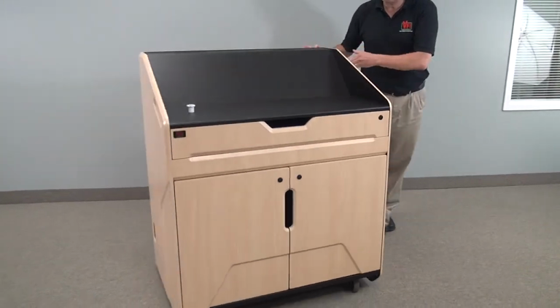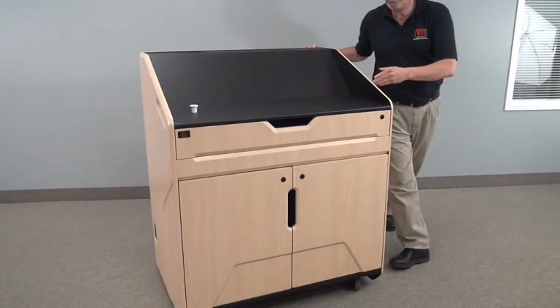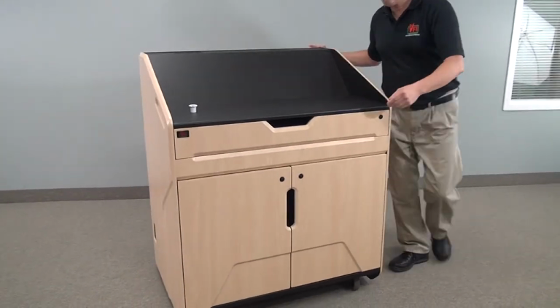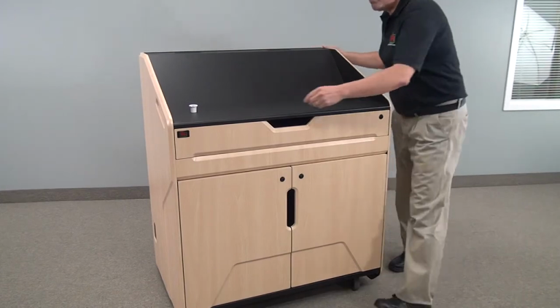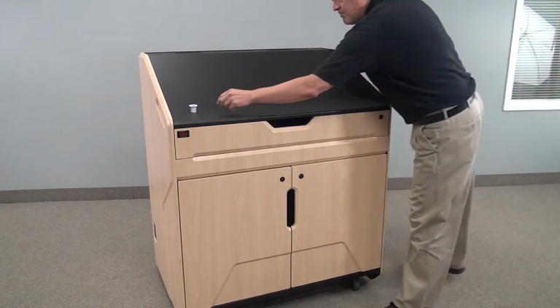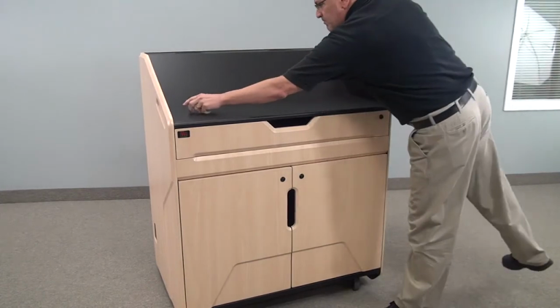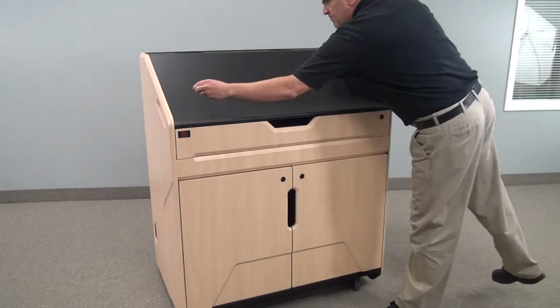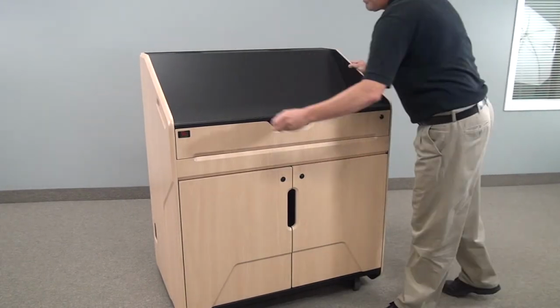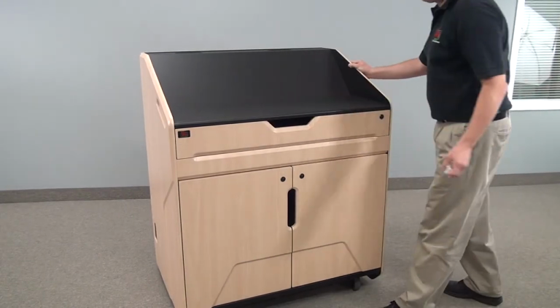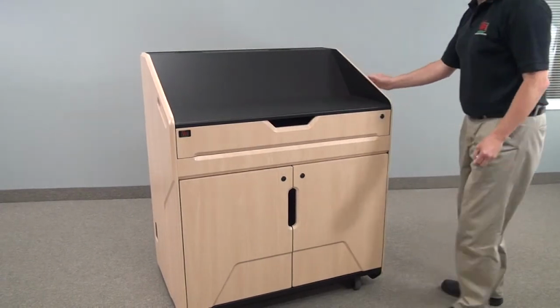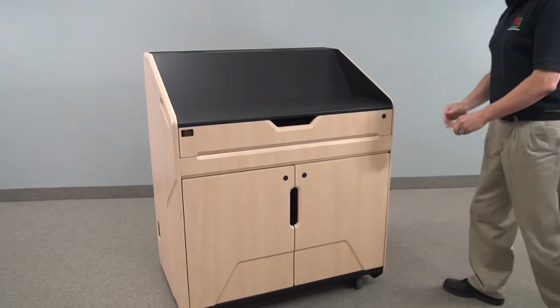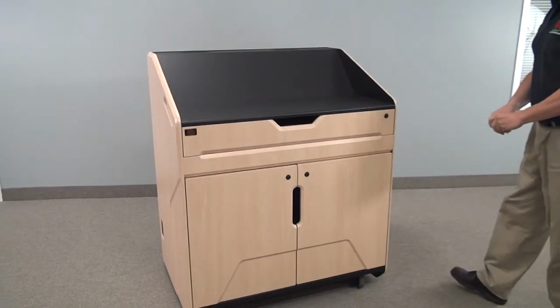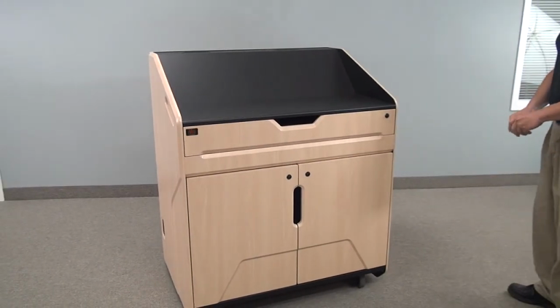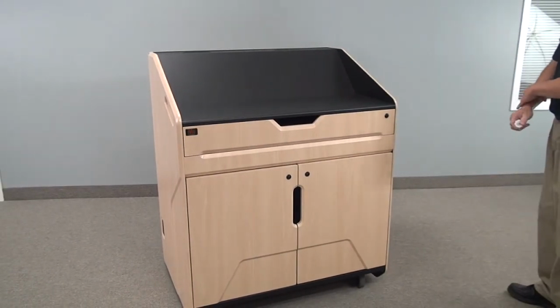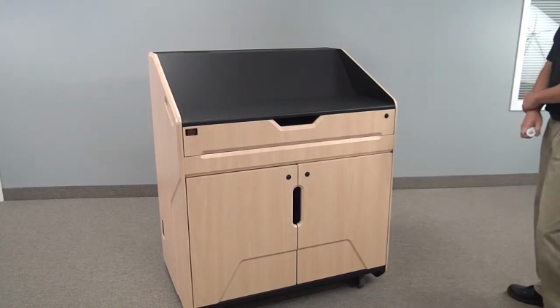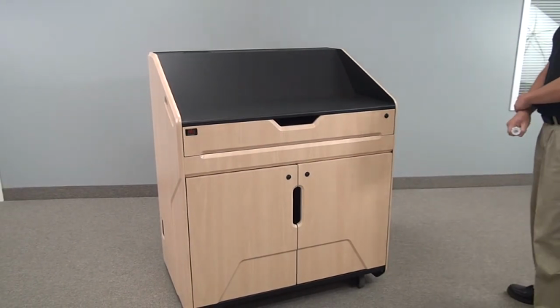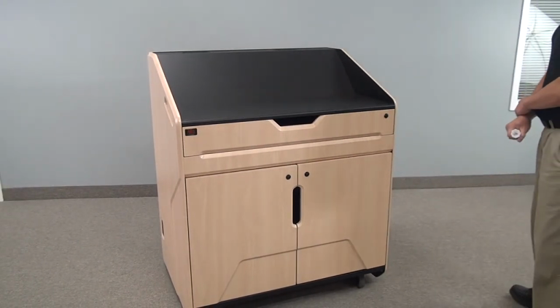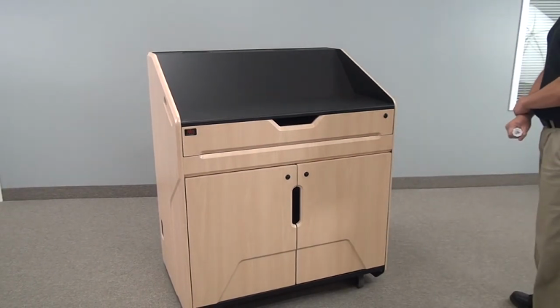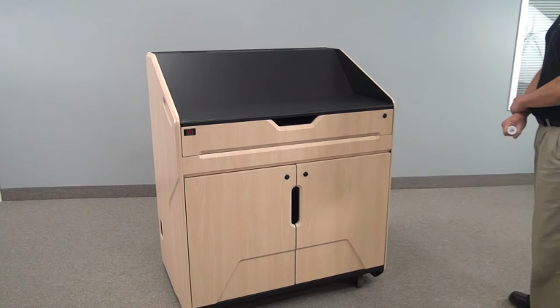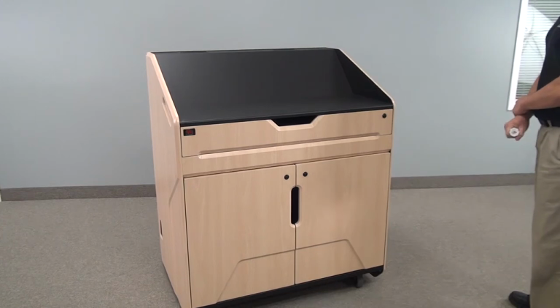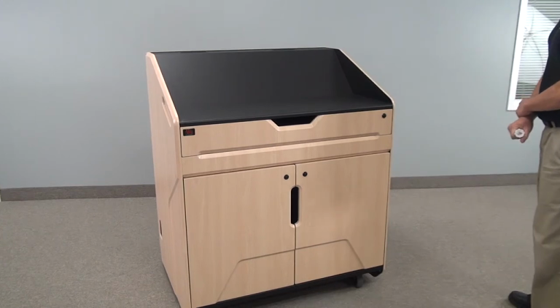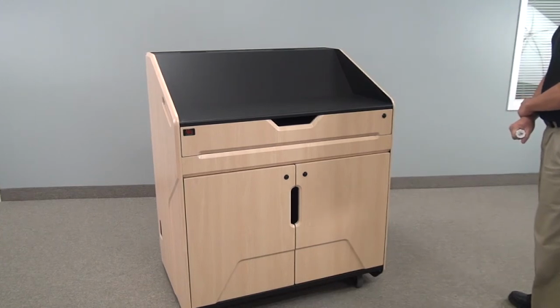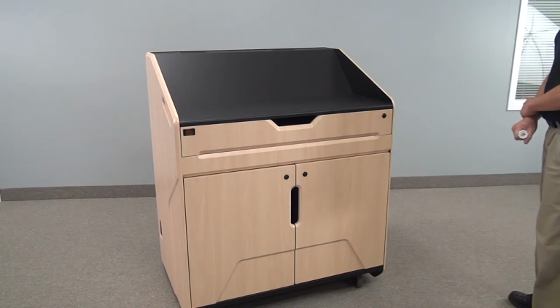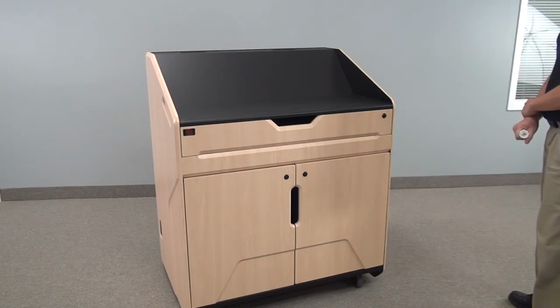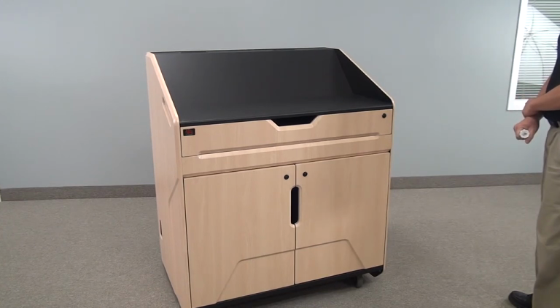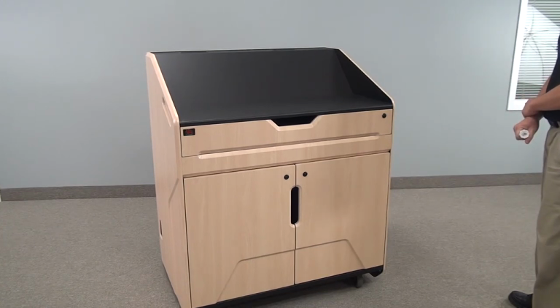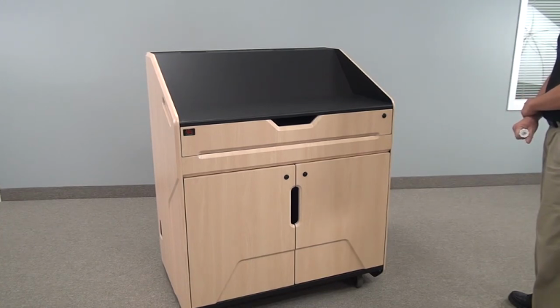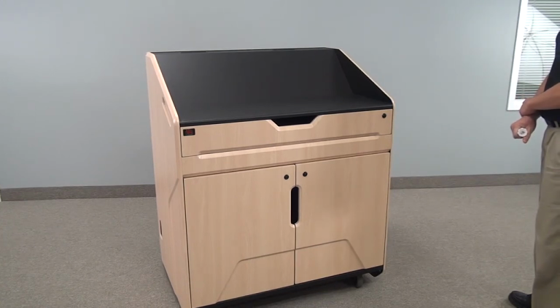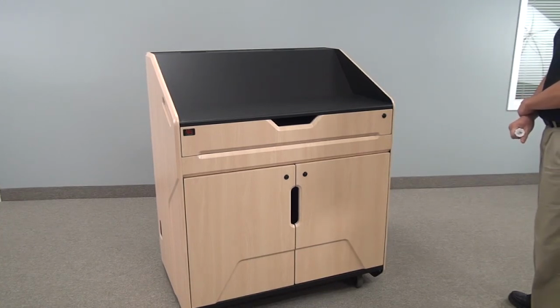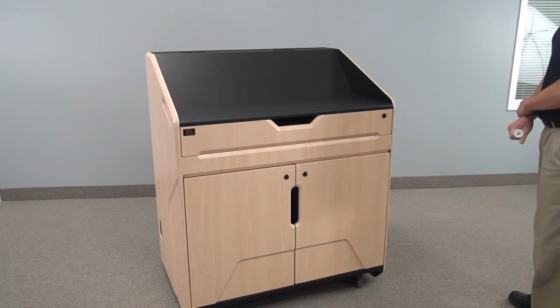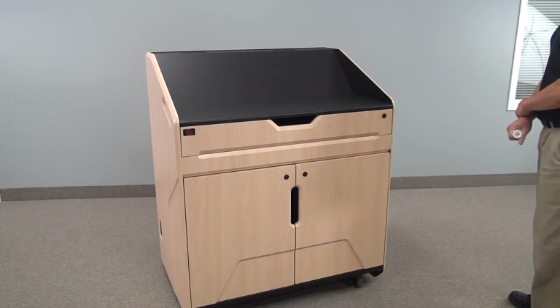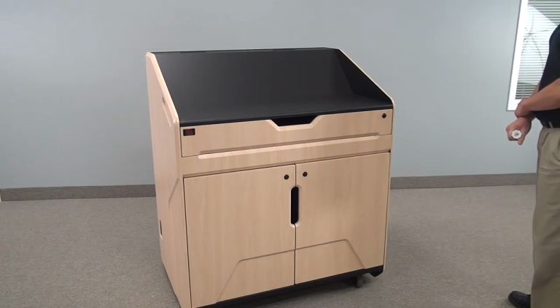For pricing and information on this unit, please contact your local AV reseller. If you do not know of one, please contact VFI and we will refer you to a reseller in your region.